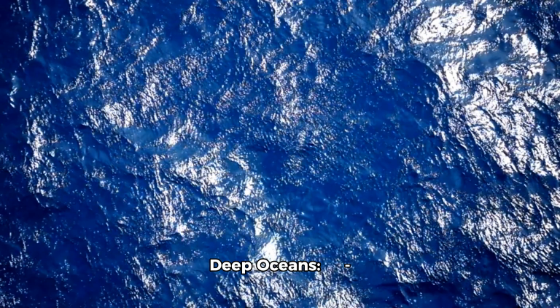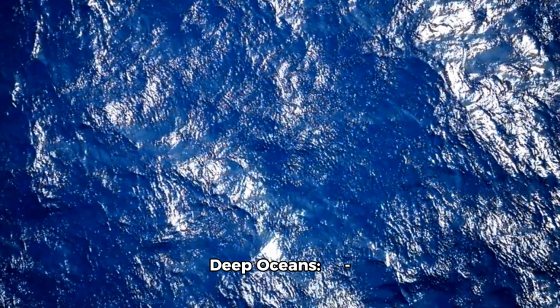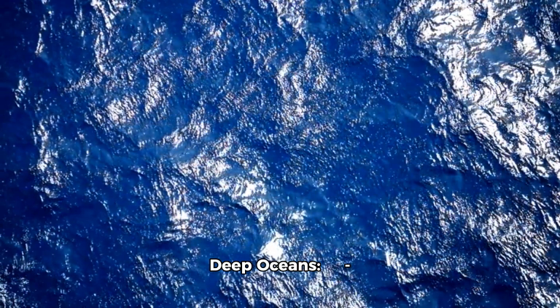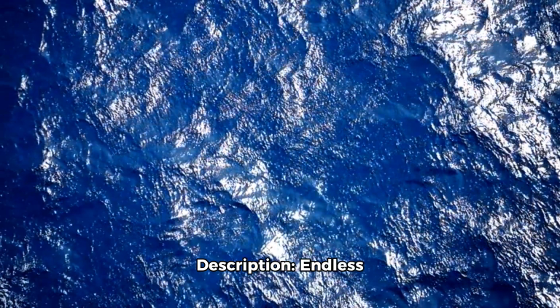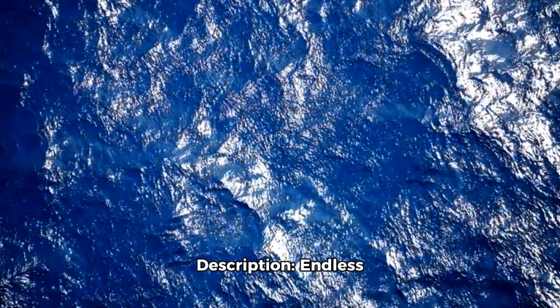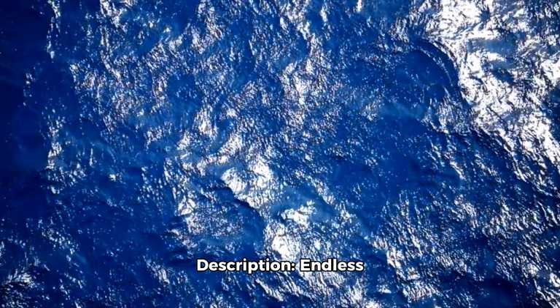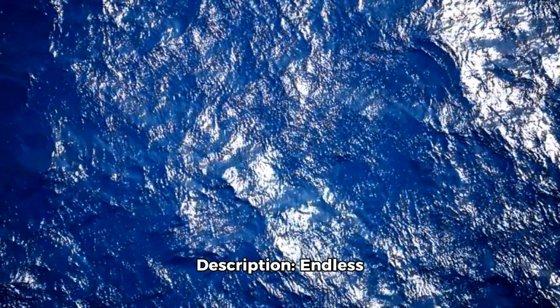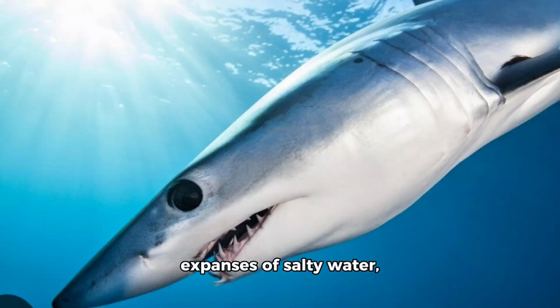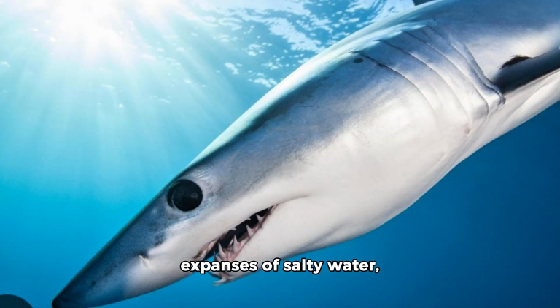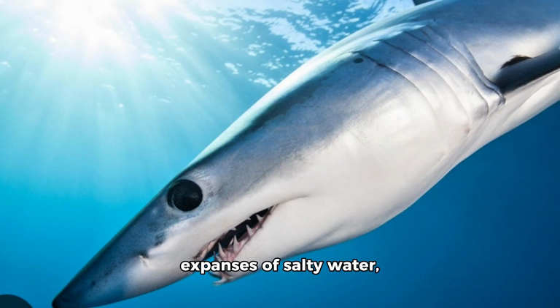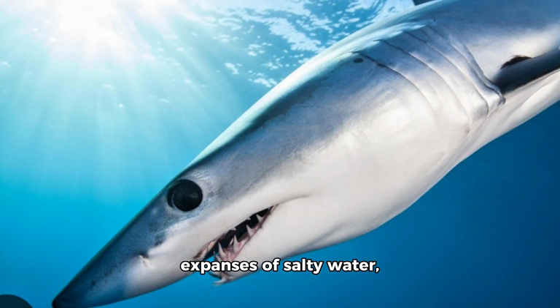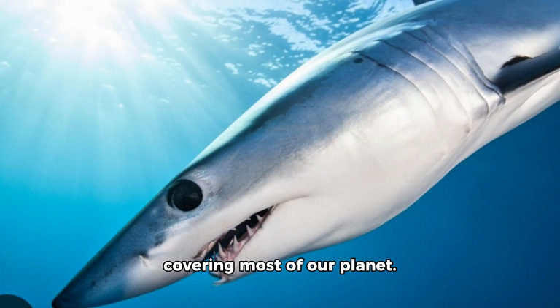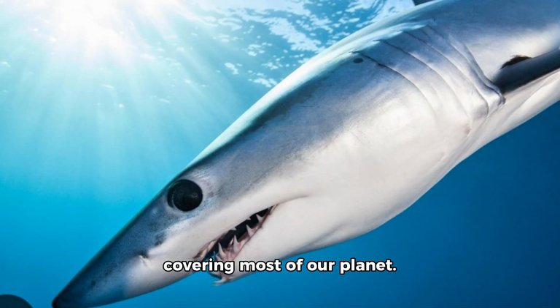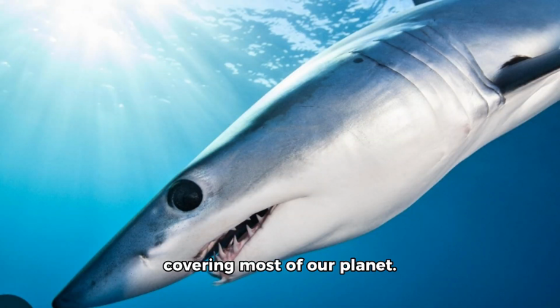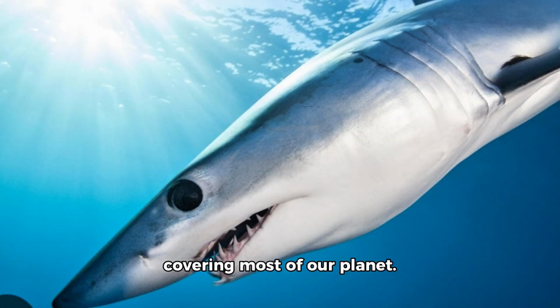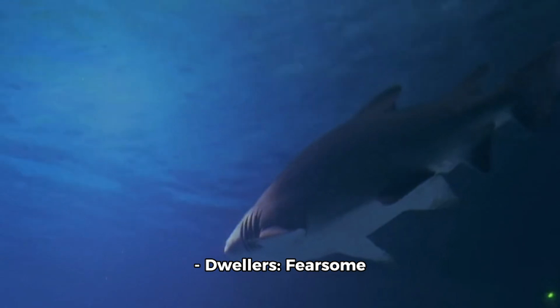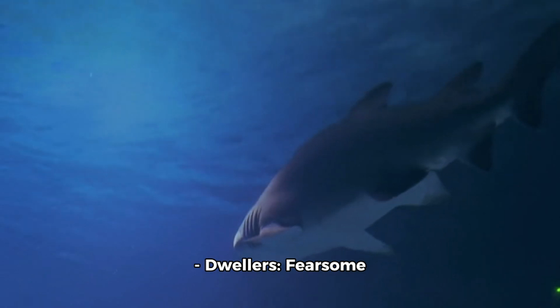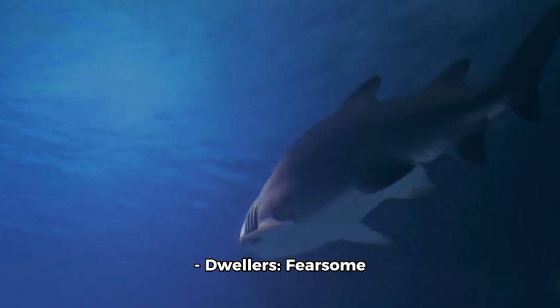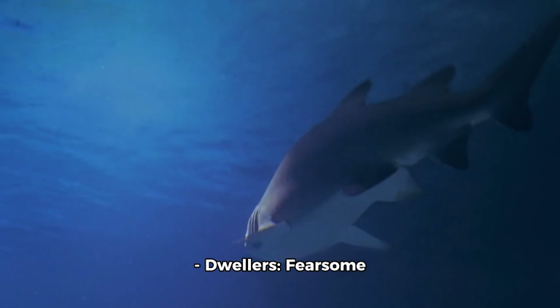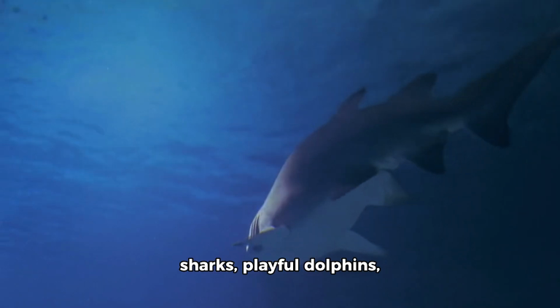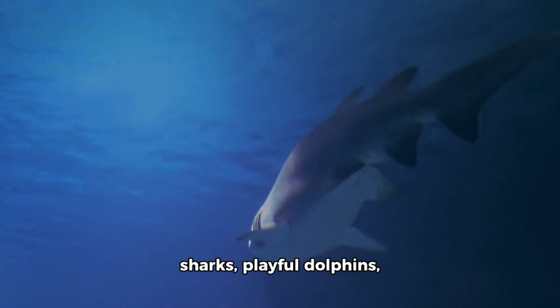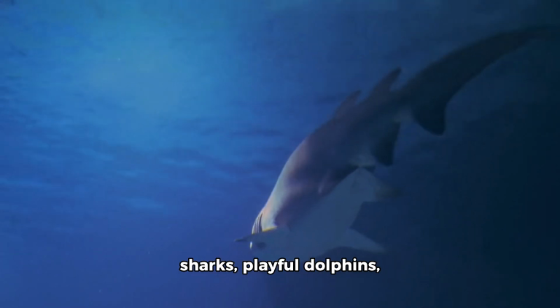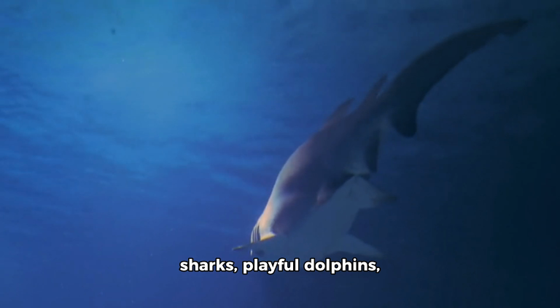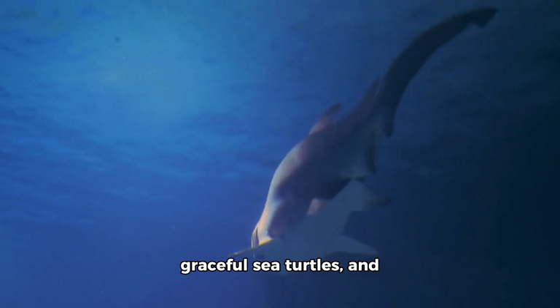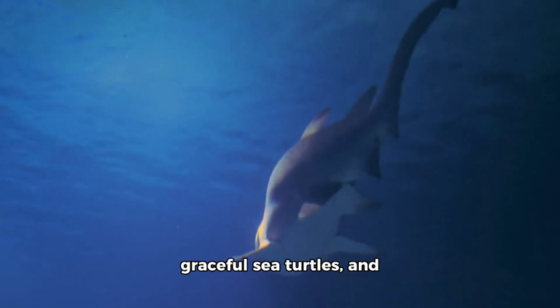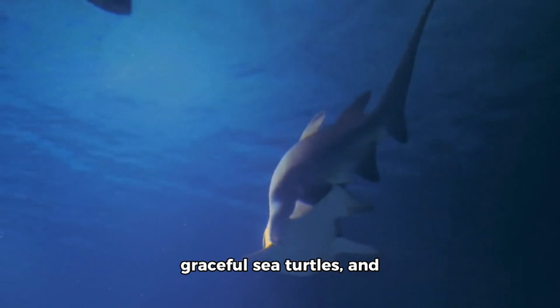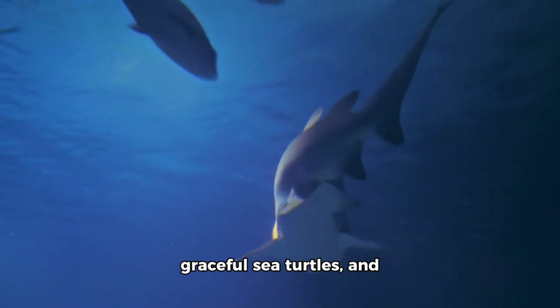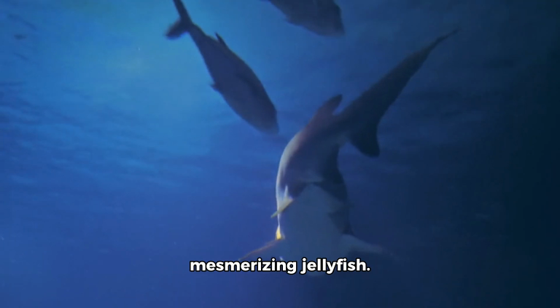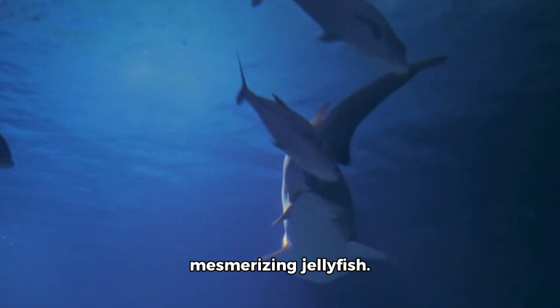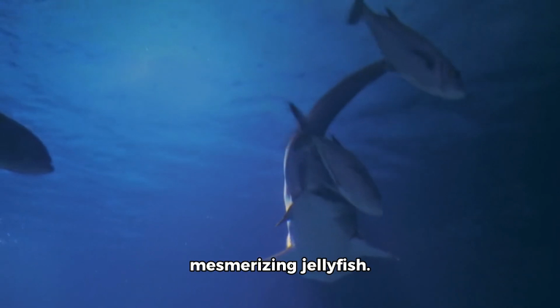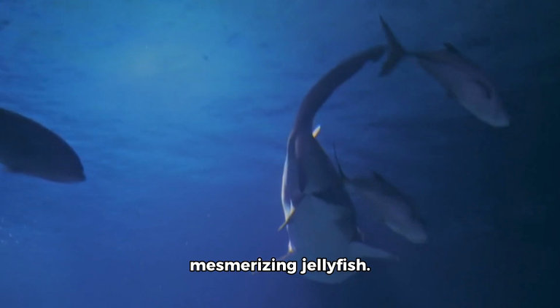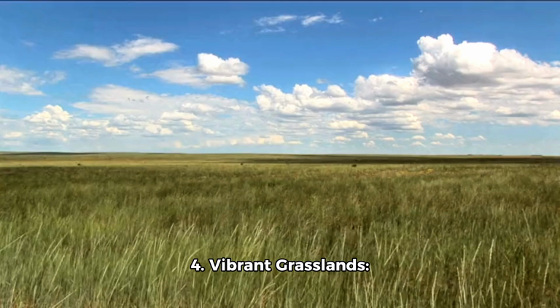Deep Oceans. Description: Endless expanses of salty water covering most of our planet. Dwellers: Fearsome sharks, playful dolphins, graceful sea turtles, and mesmerizing jellyfish.